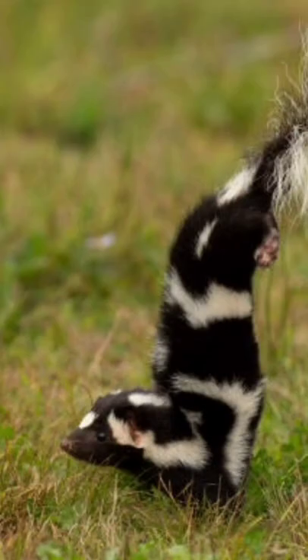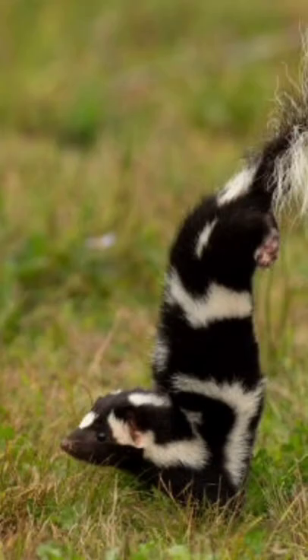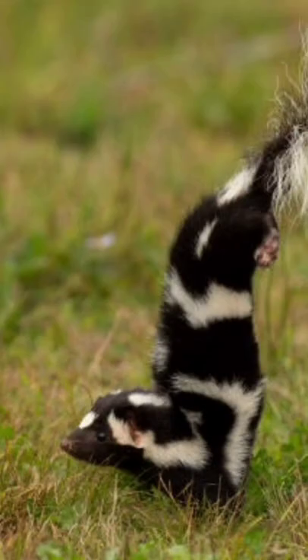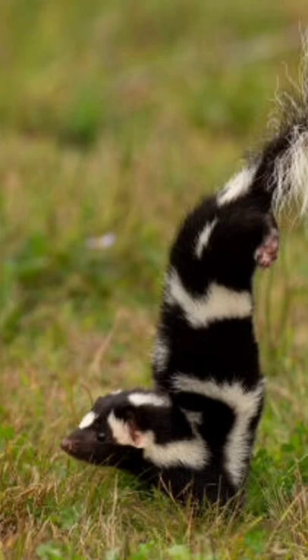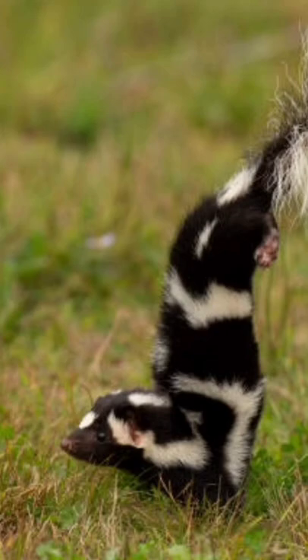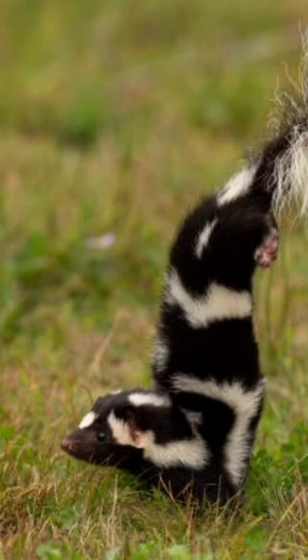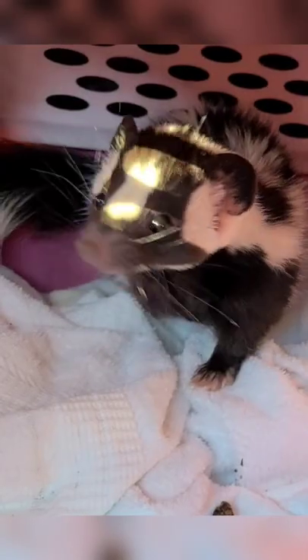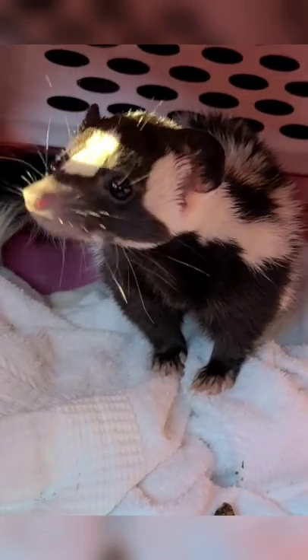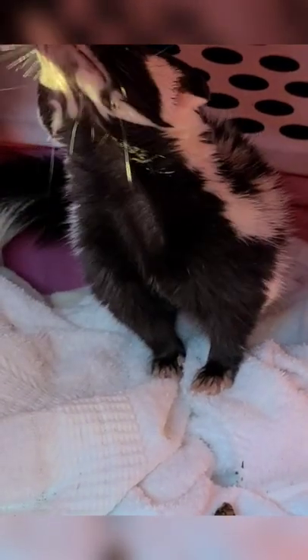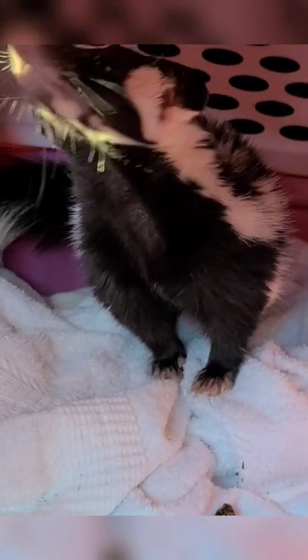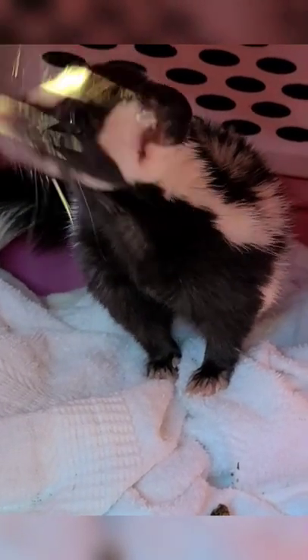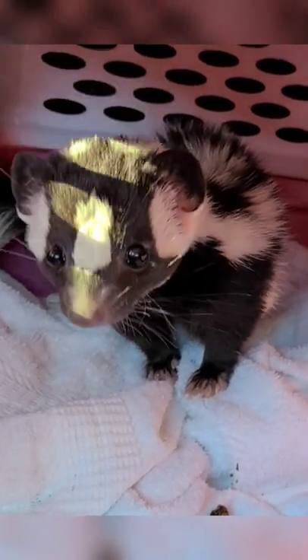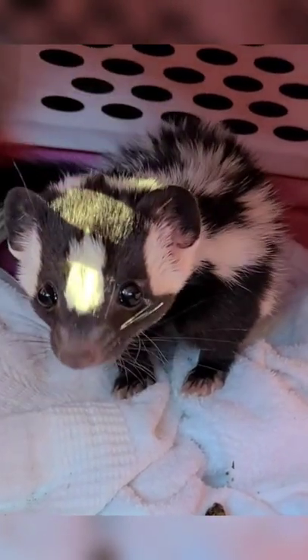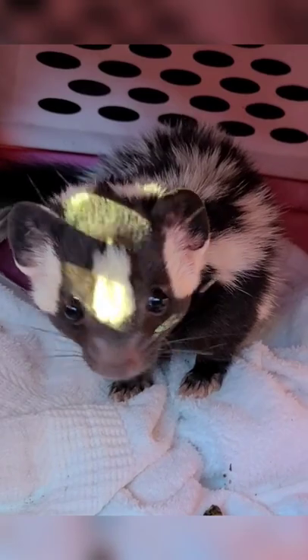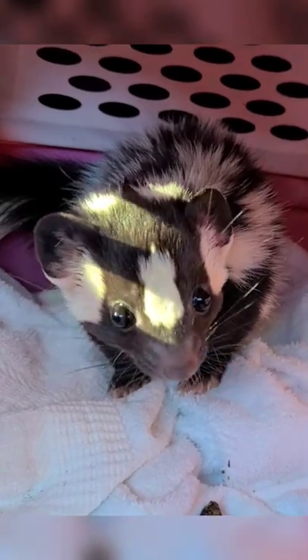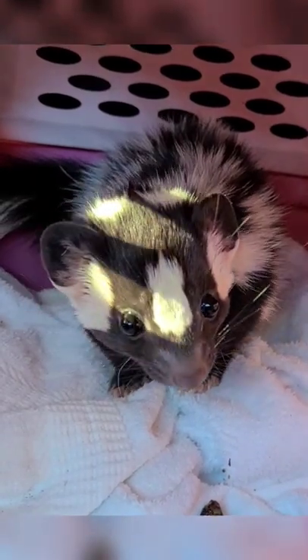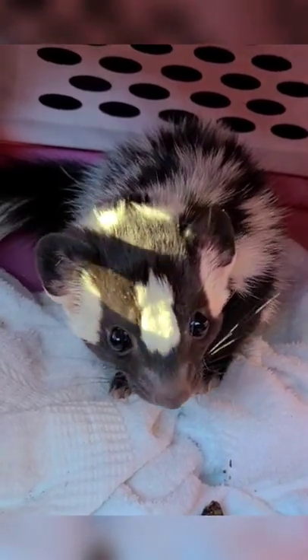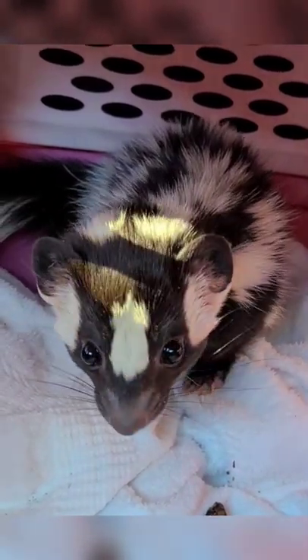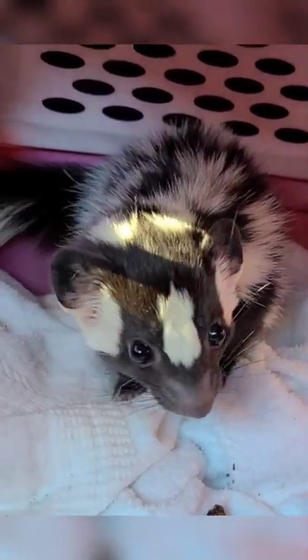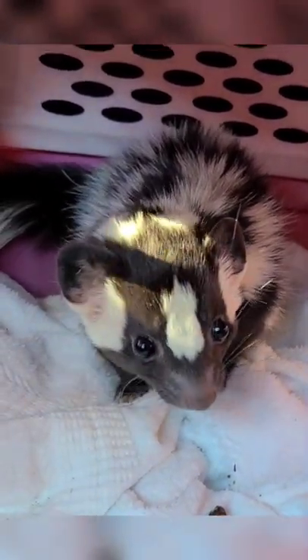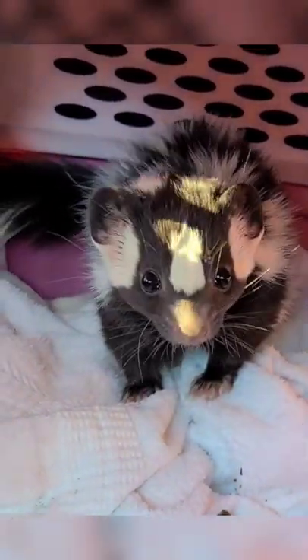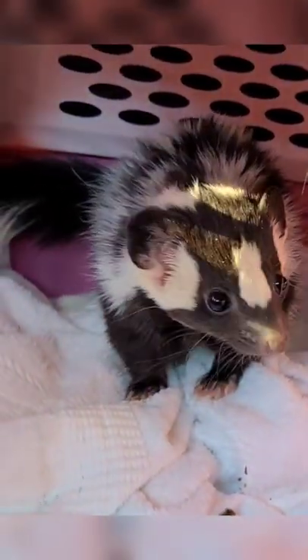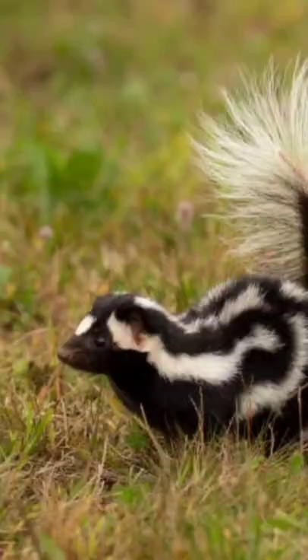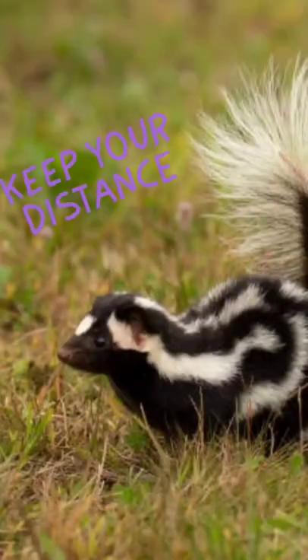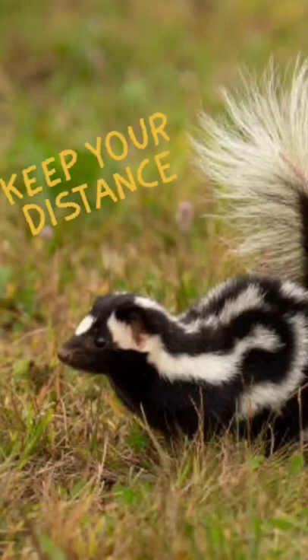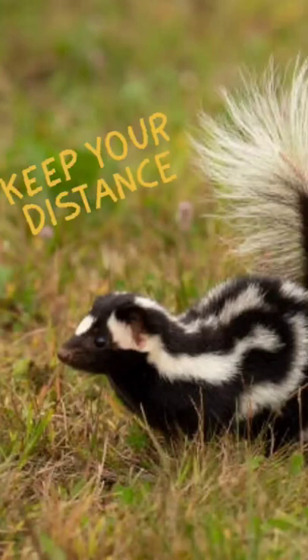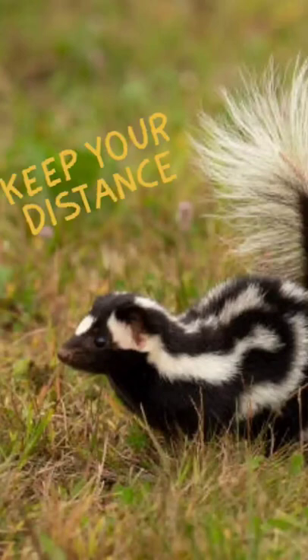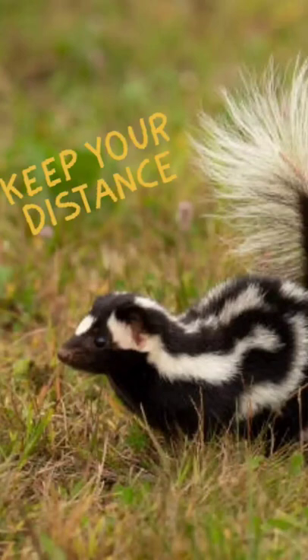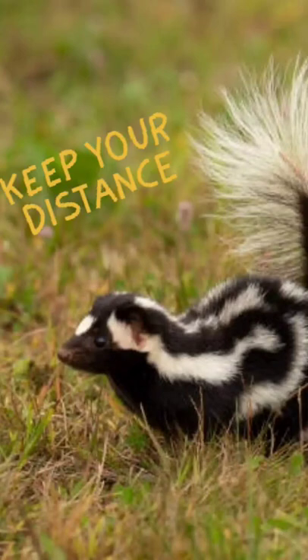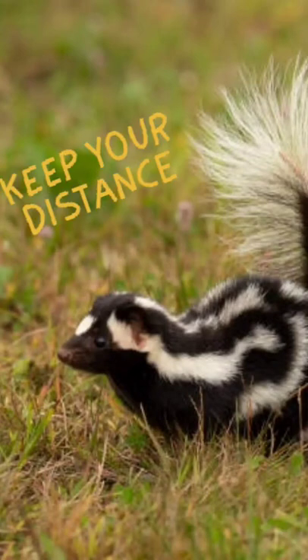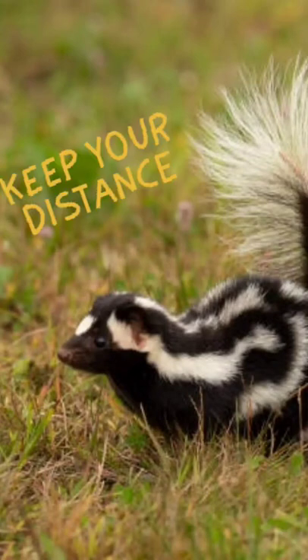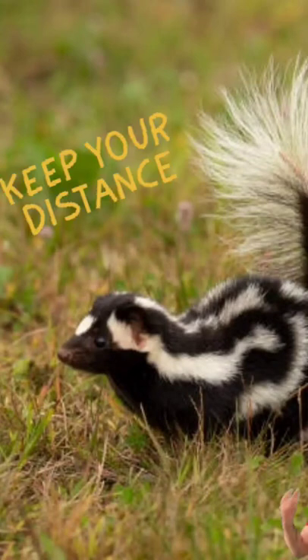In most cases, skunks will only spray if you invade their territory or they feel threatened. It's best just to leave these adorable animals alone when encountering one in the woods. Though small, skunks have one of the best offensive mechanisms out there.